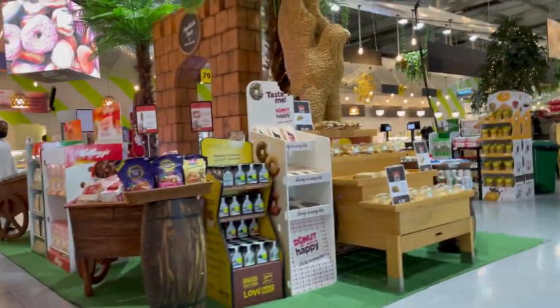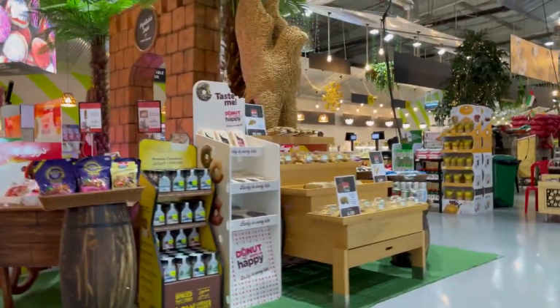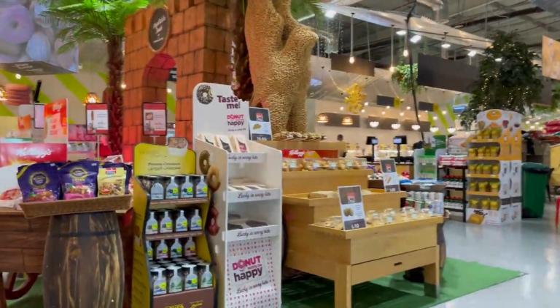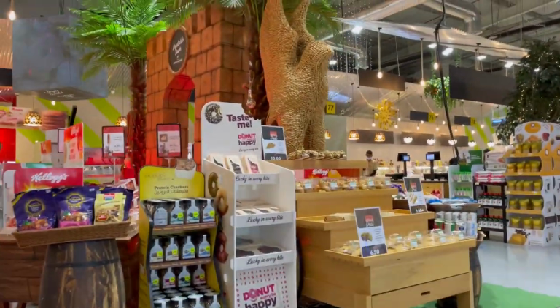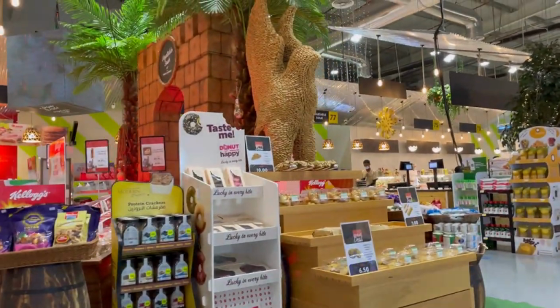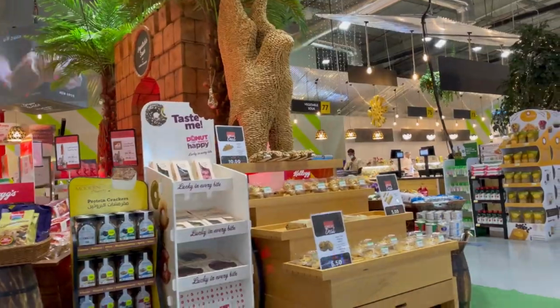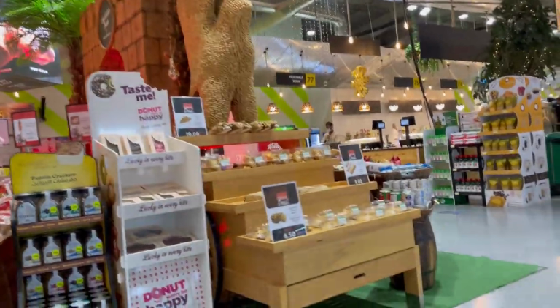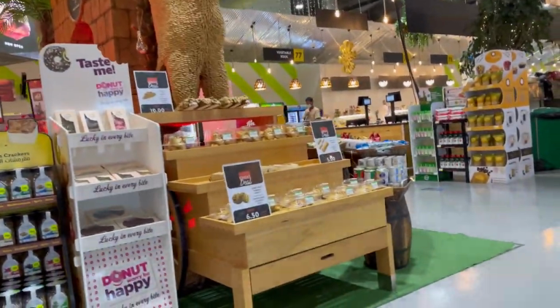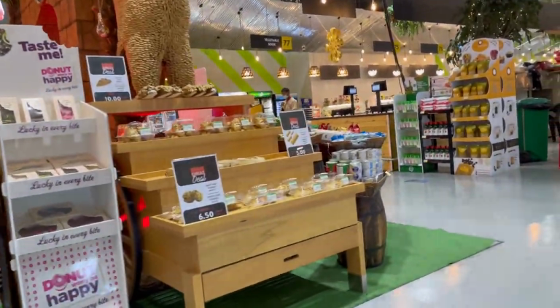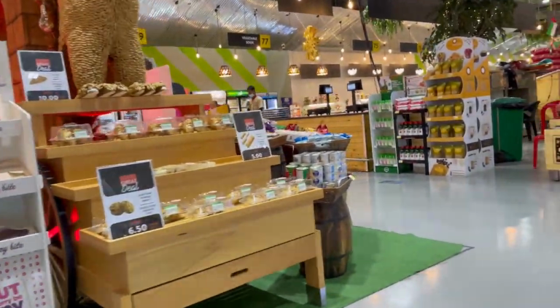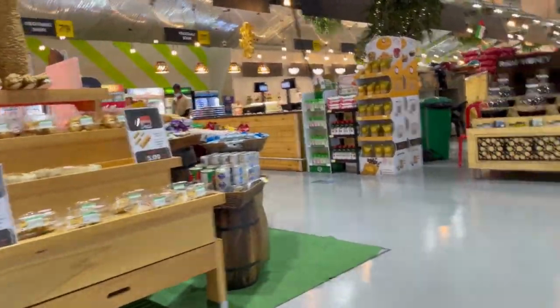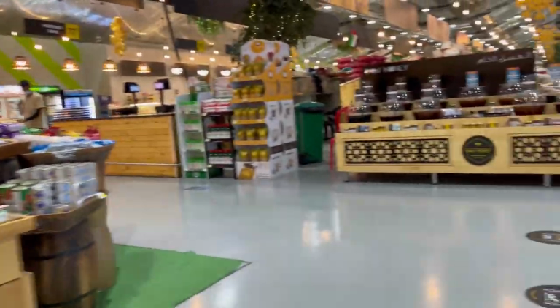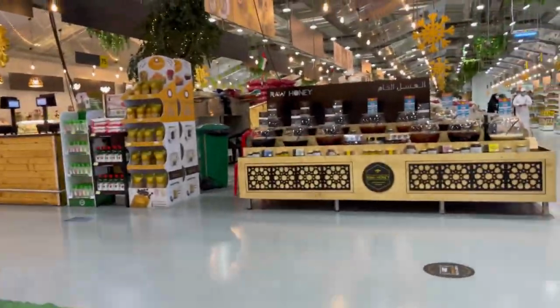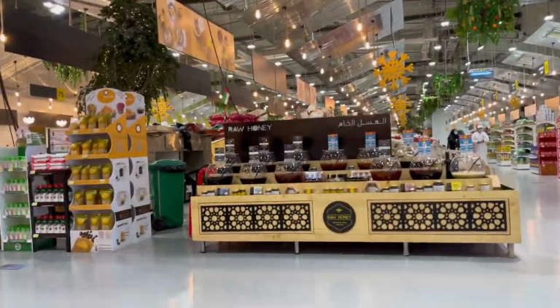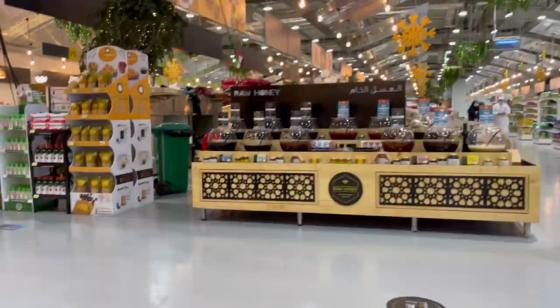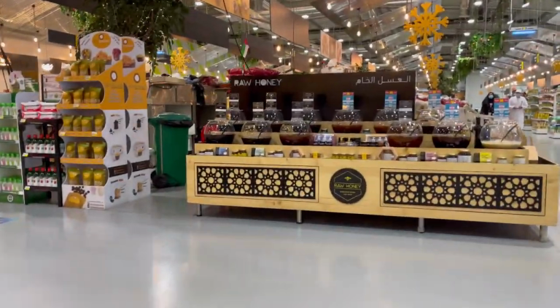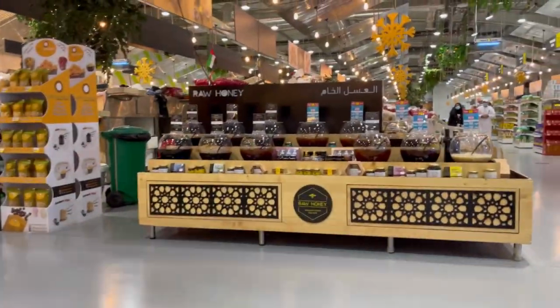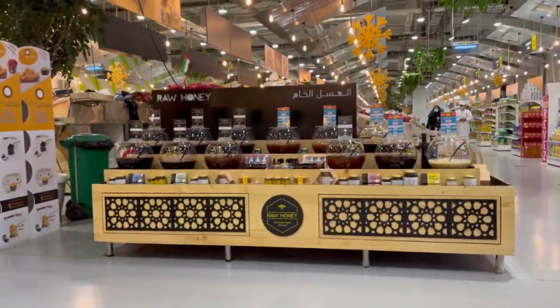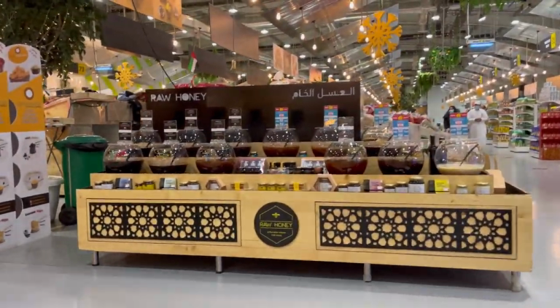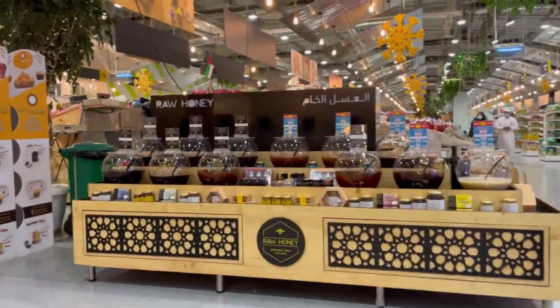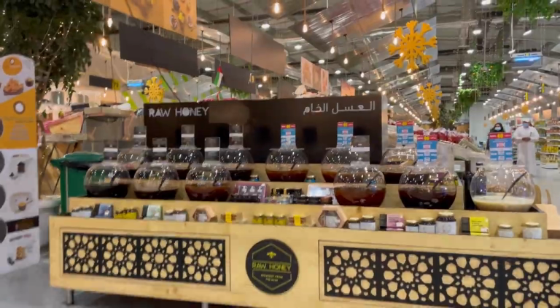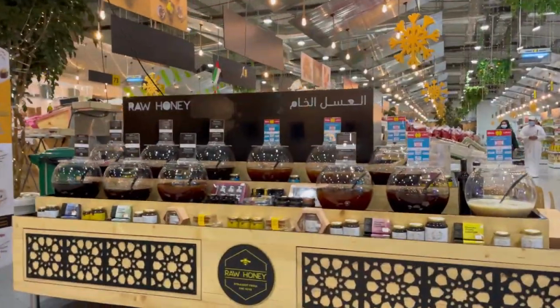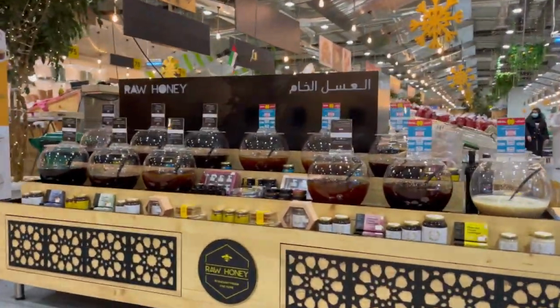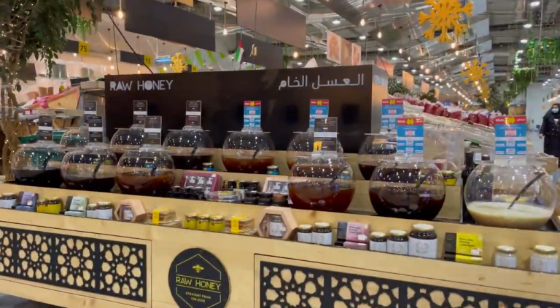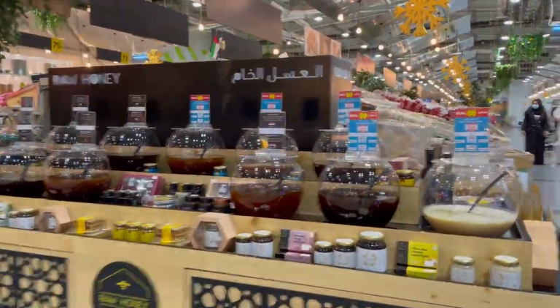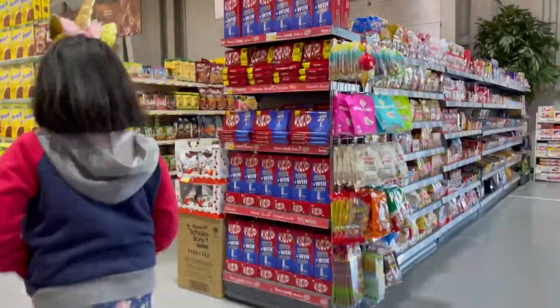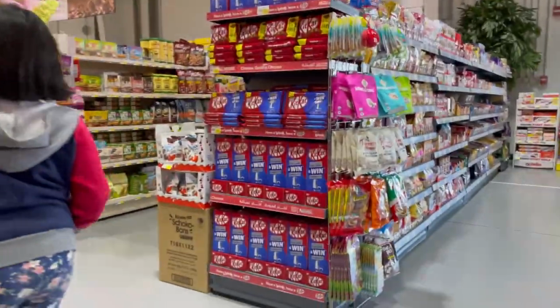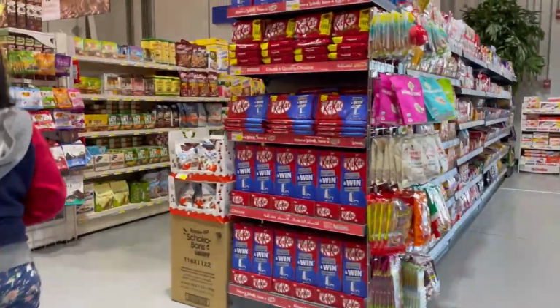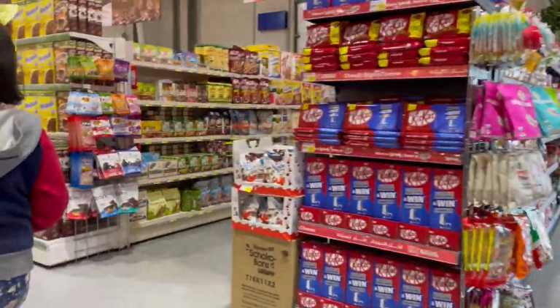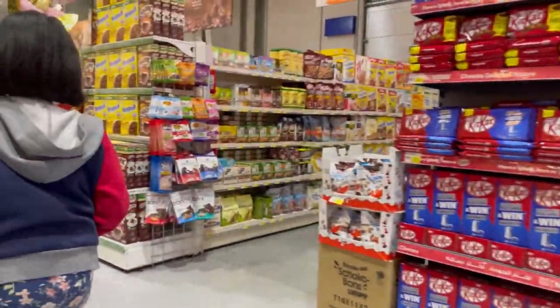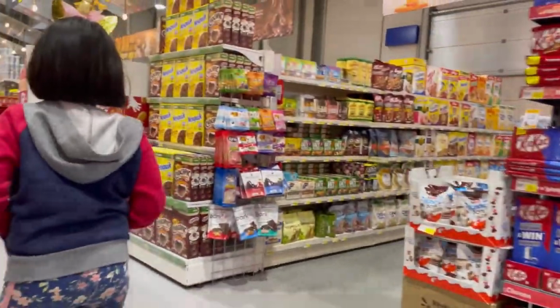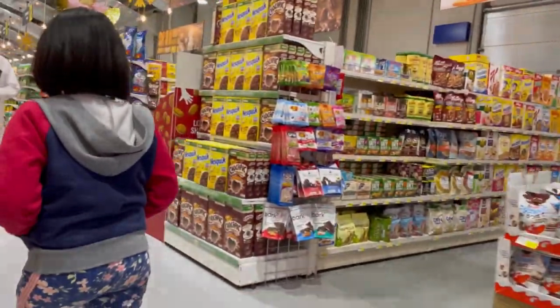There are dry fruits, a little kitchen section, raw honey, and a huge variety of things that are available here.